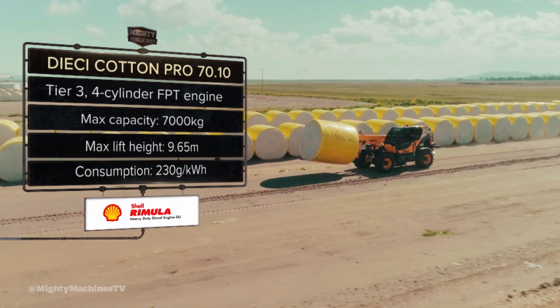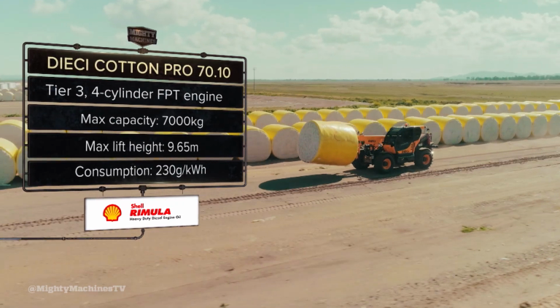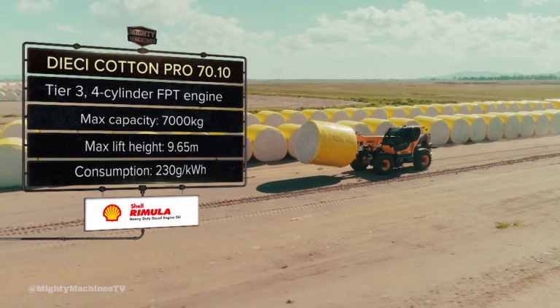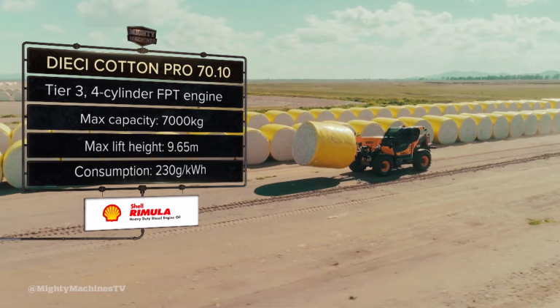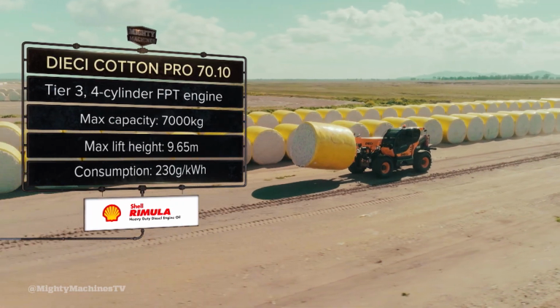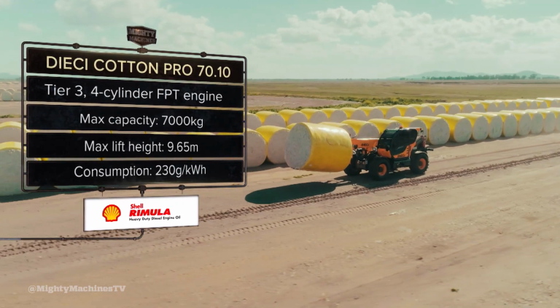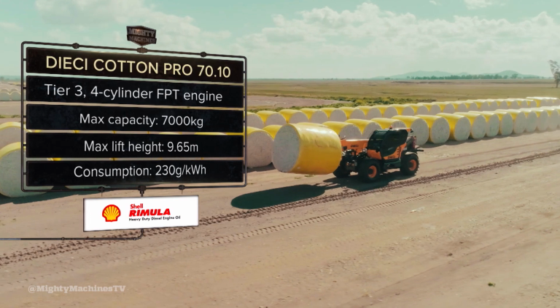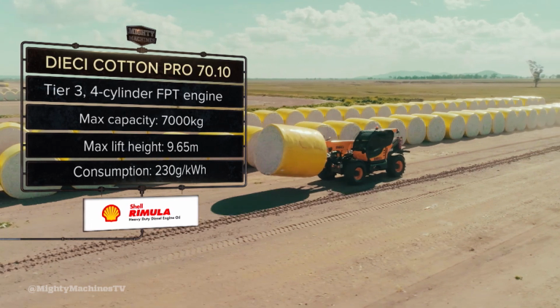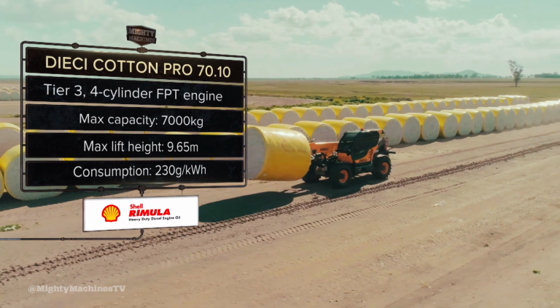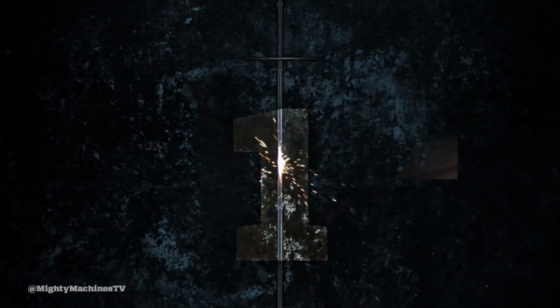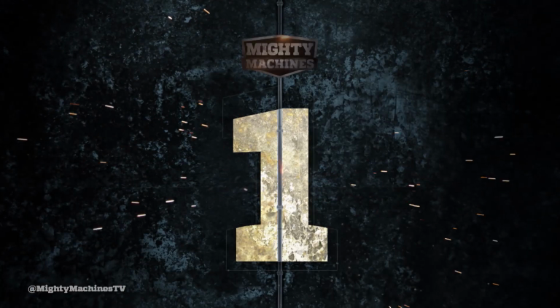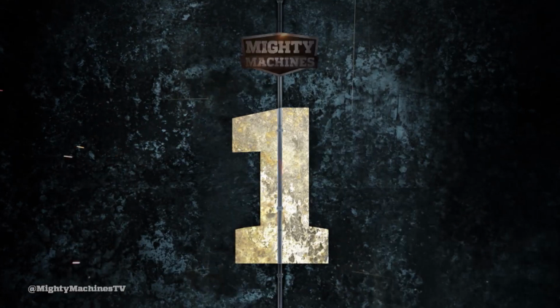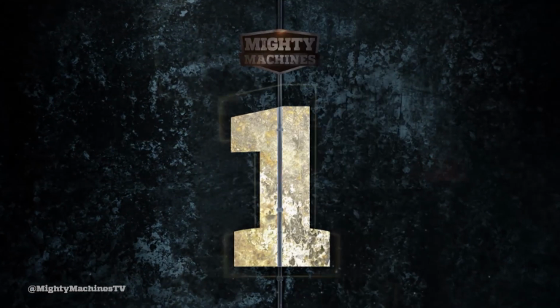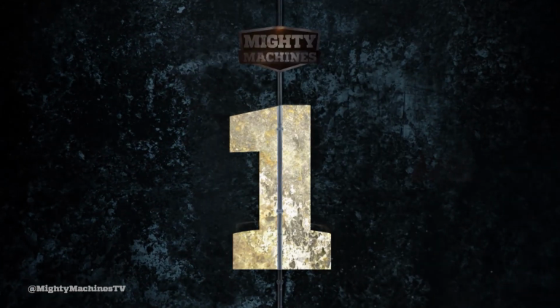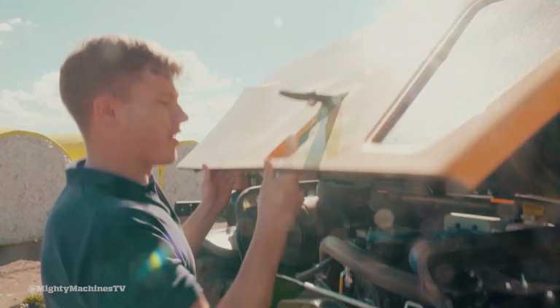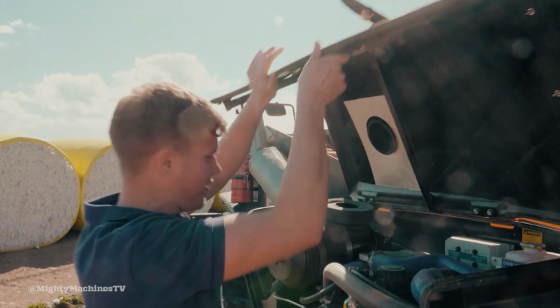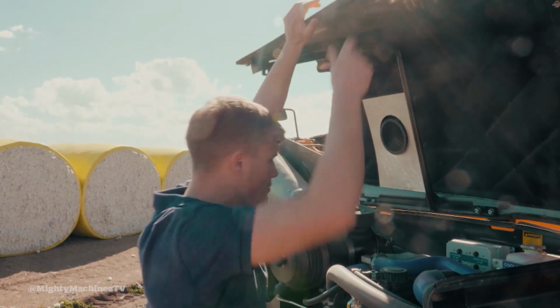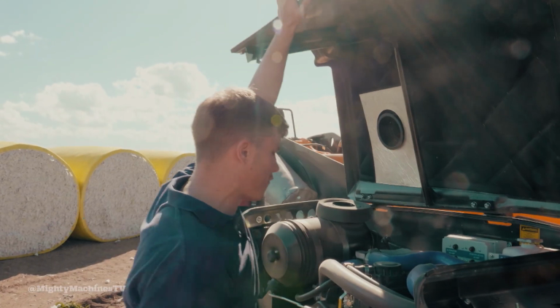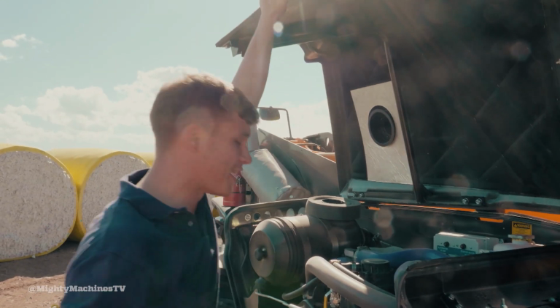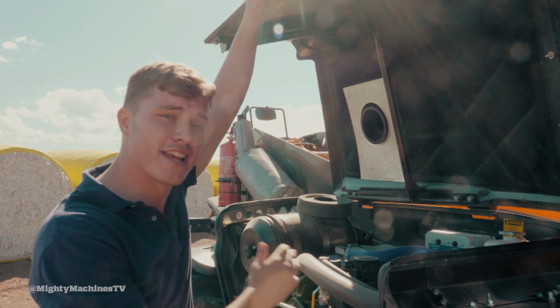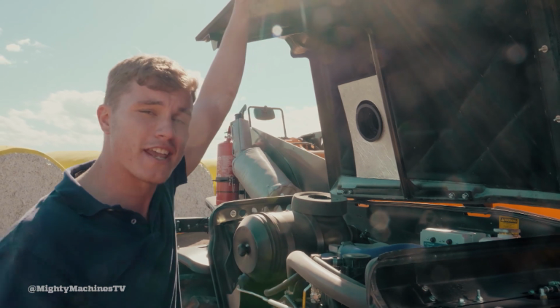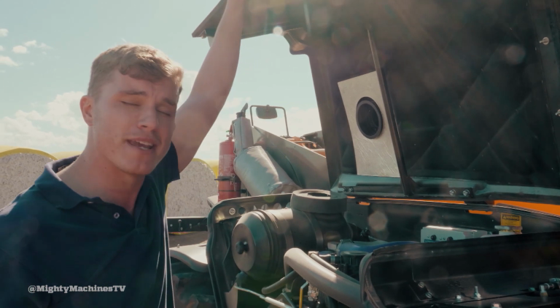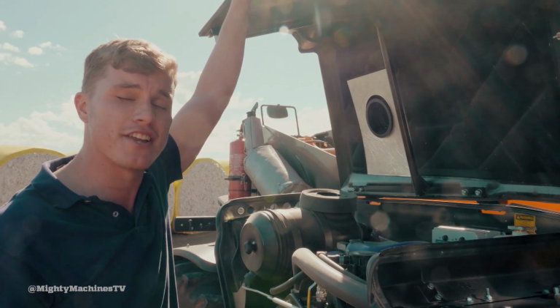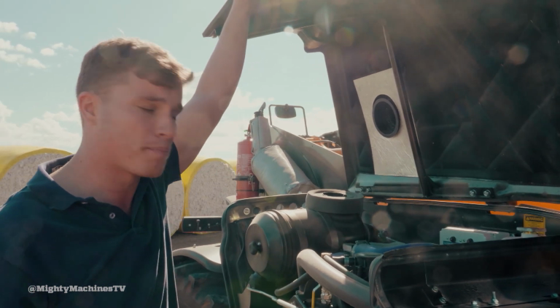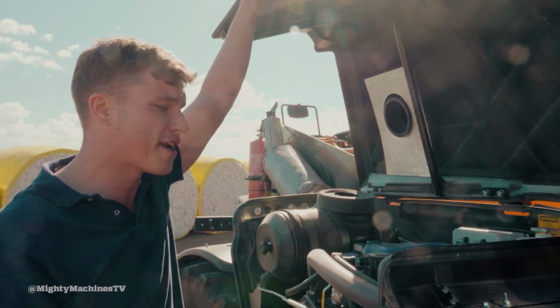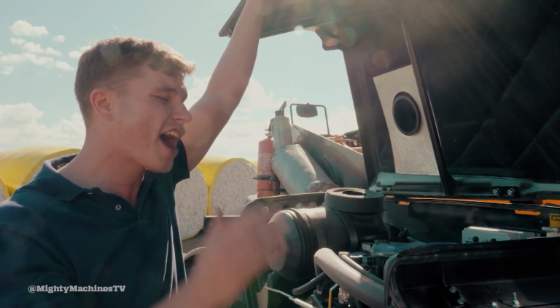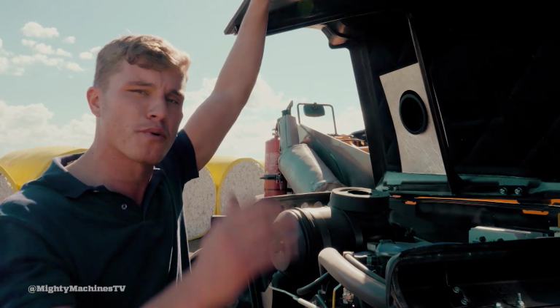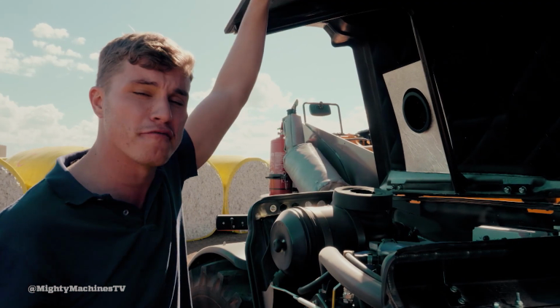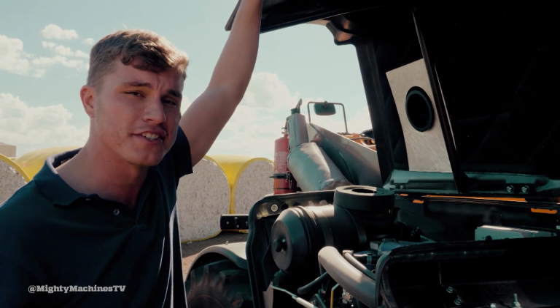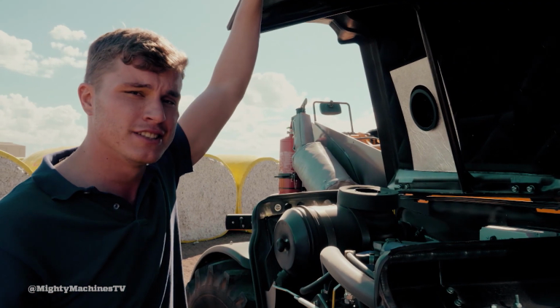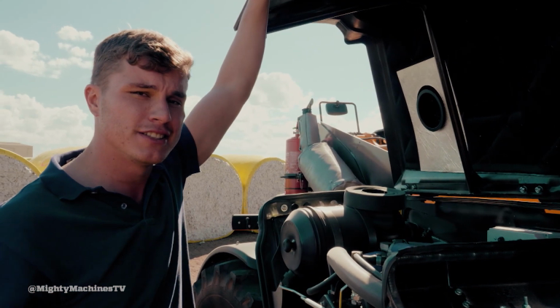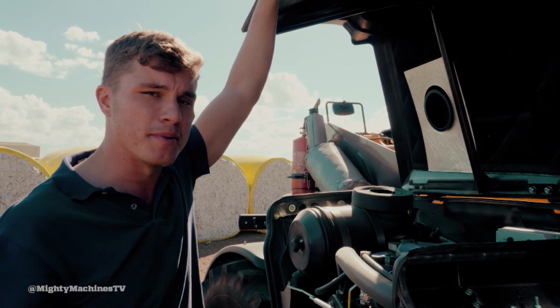Here are five things we love about the Déèche Cotton Pro 7010 telehandler. Under the bonnet, the Cotton Pro features a Tier 3 FPT engine that pushes out about 125 ponies. It goes a bit.